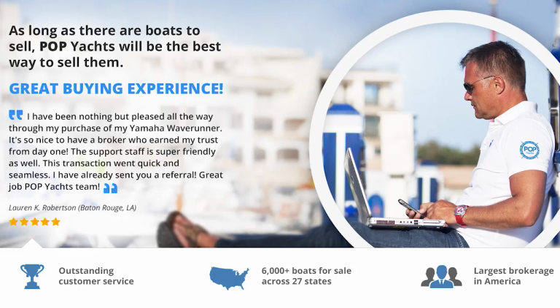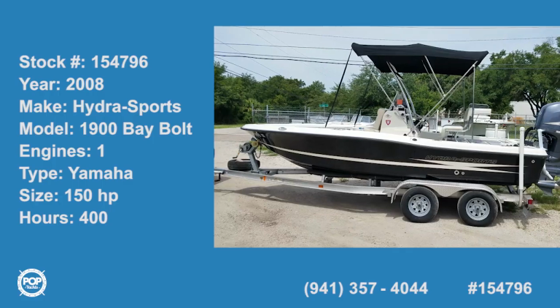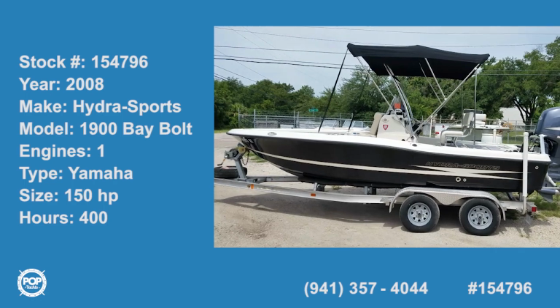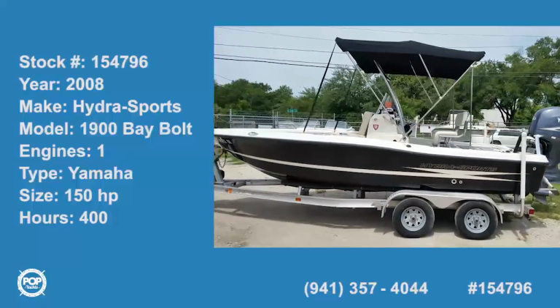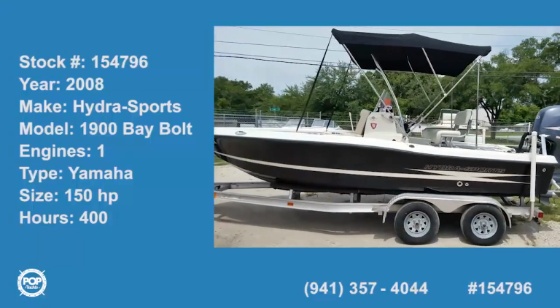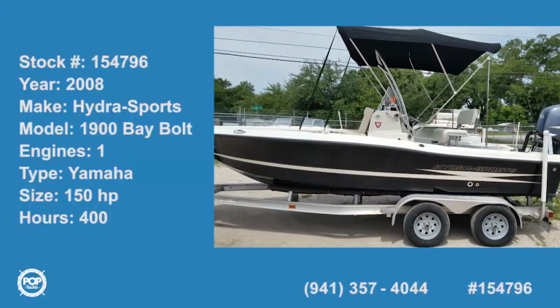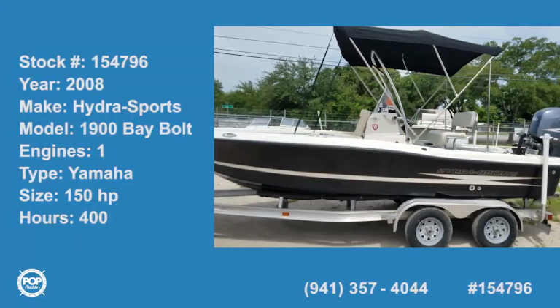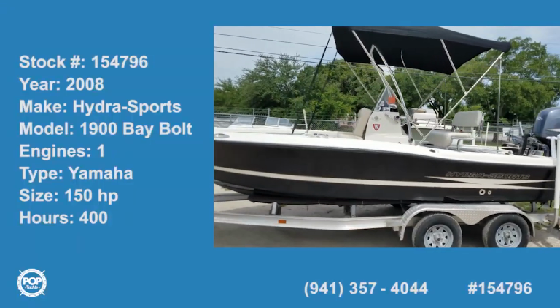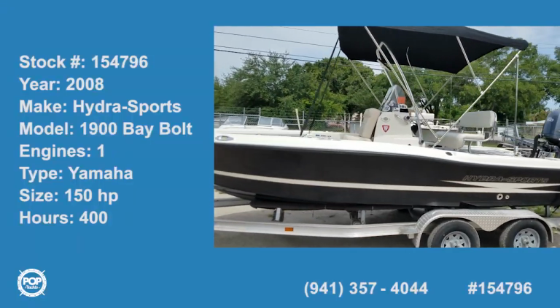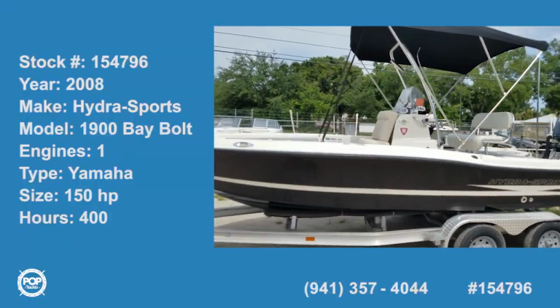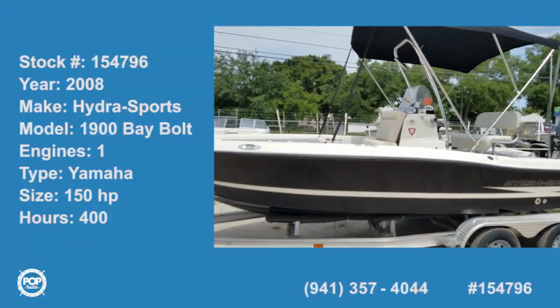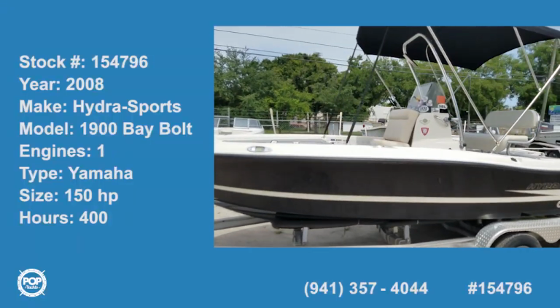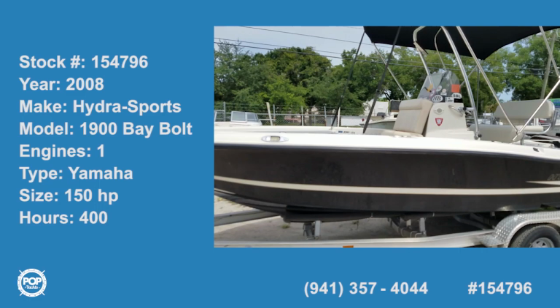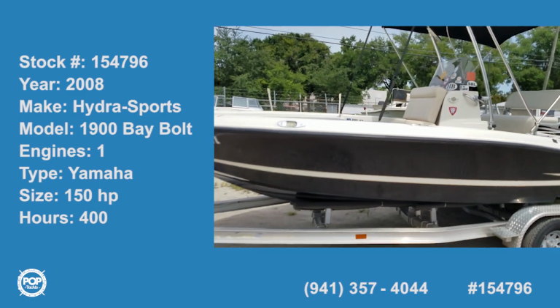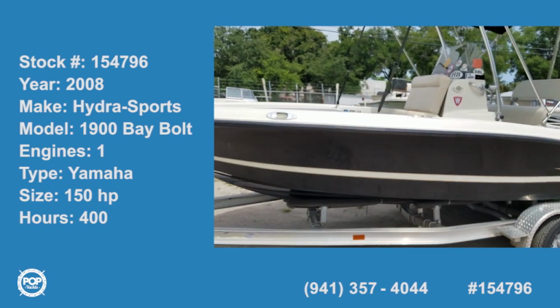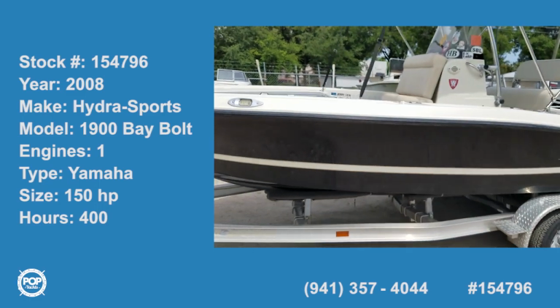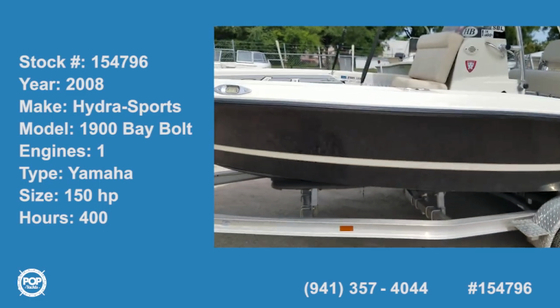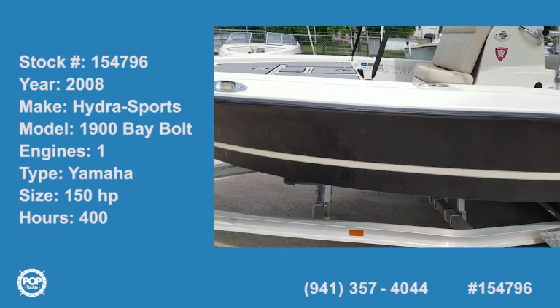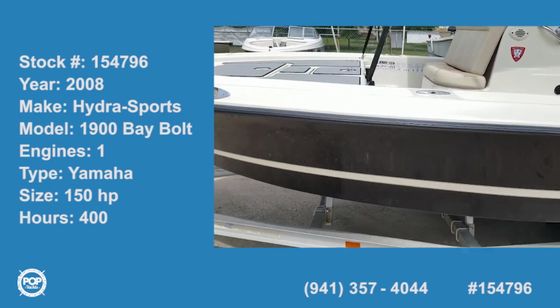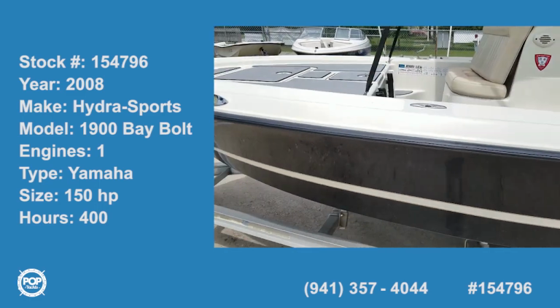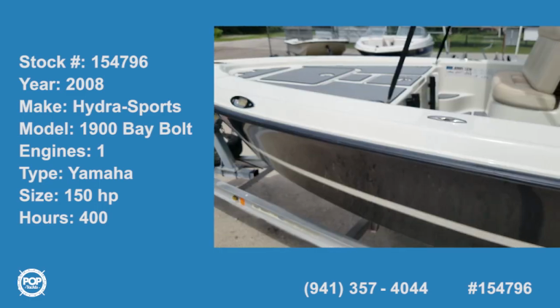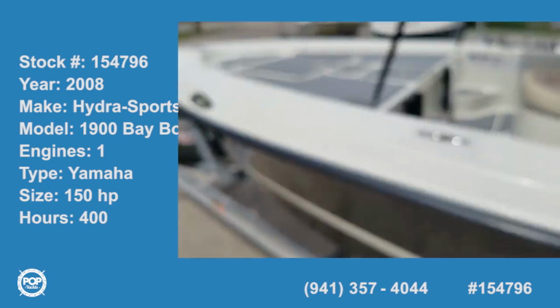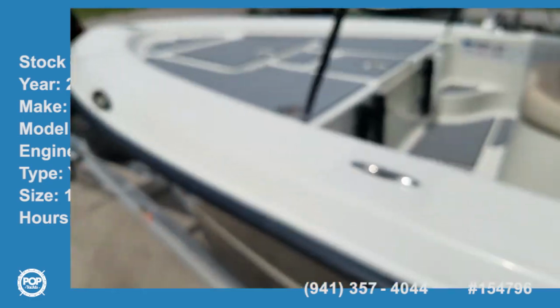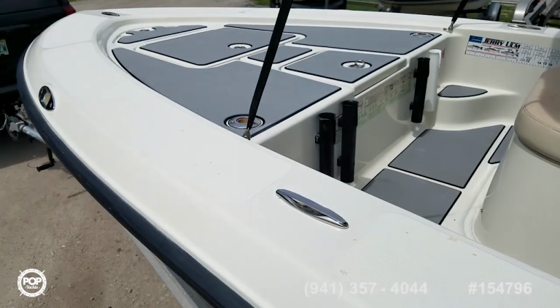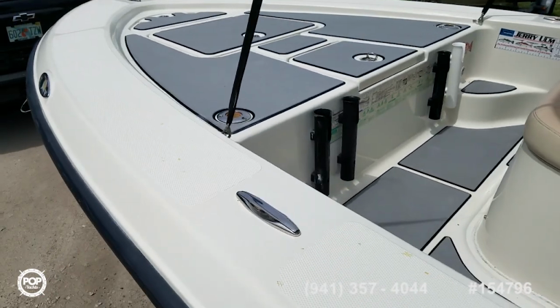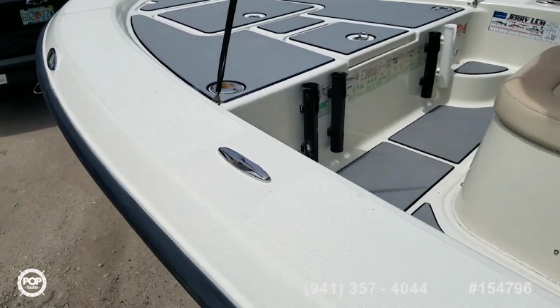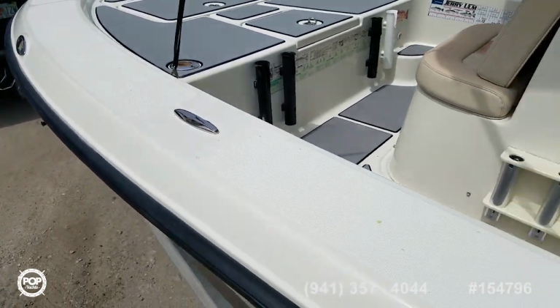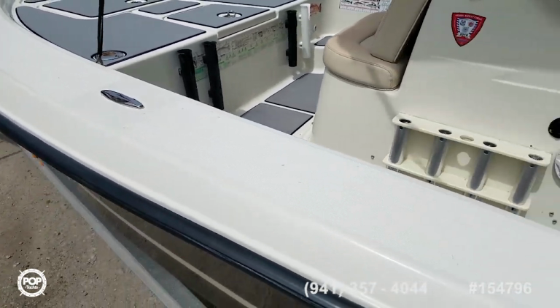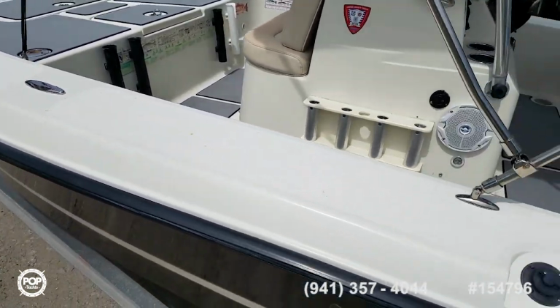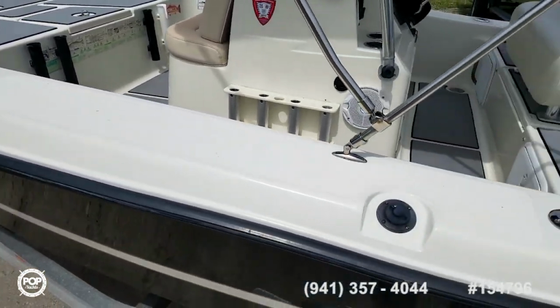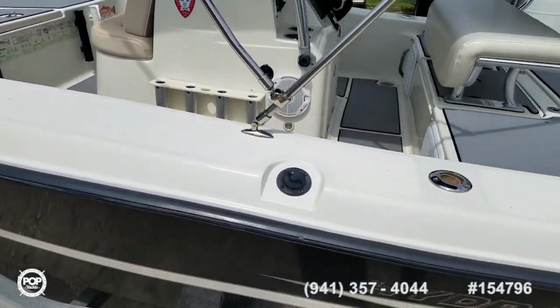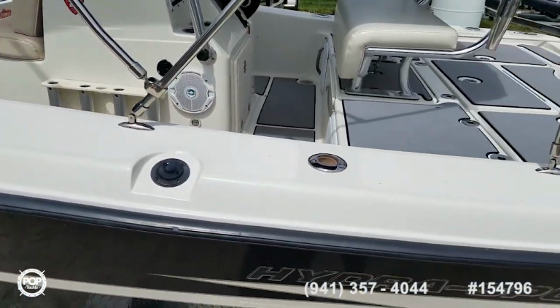Hello folks, Andy here with Pop Yachts. We are fishing ready. We've got a one owner 2008 Hydra Sports 1900 Bay Bolt. Great shape.